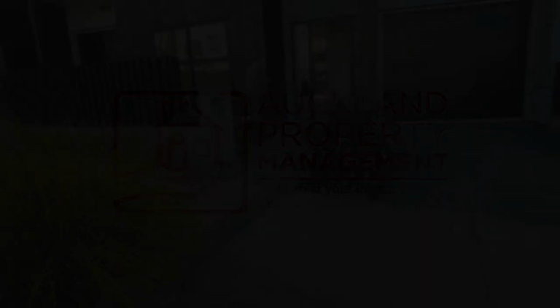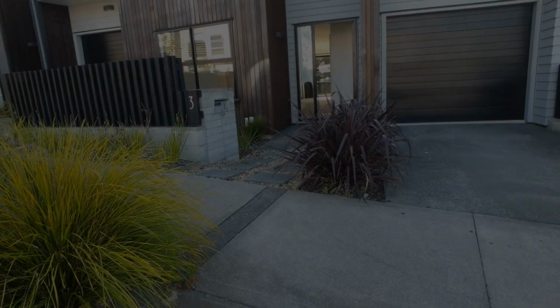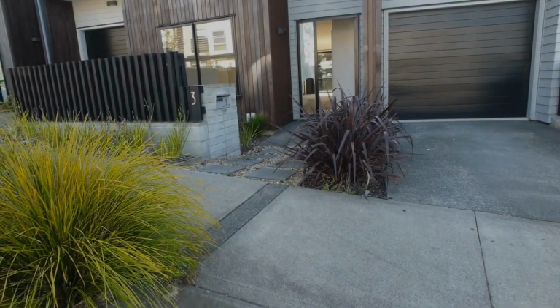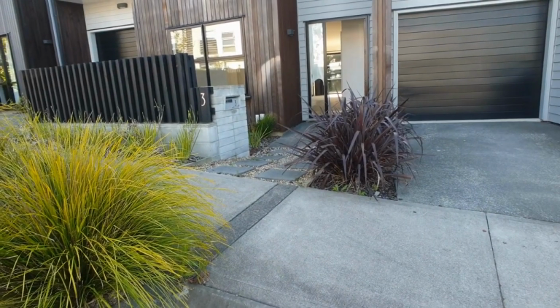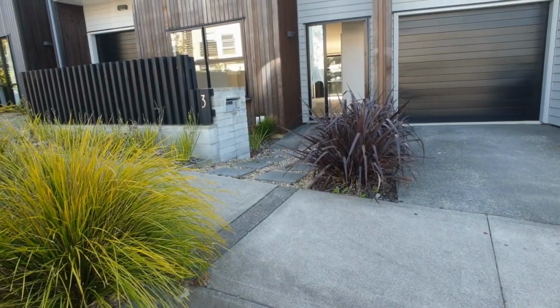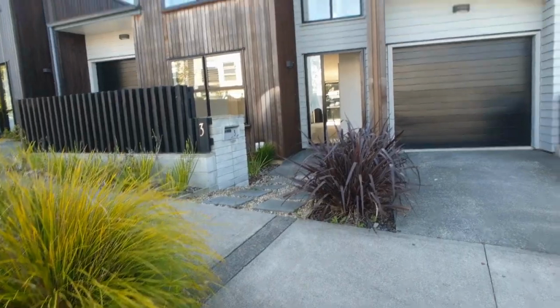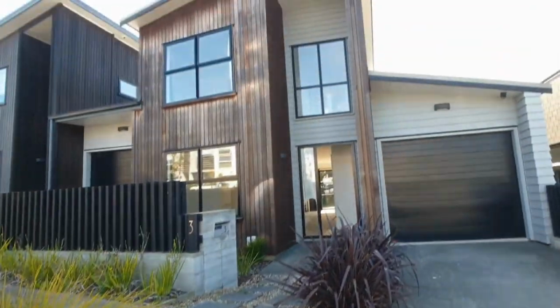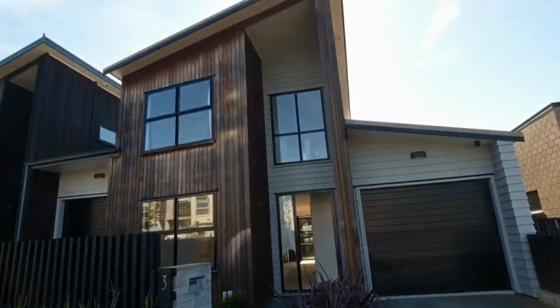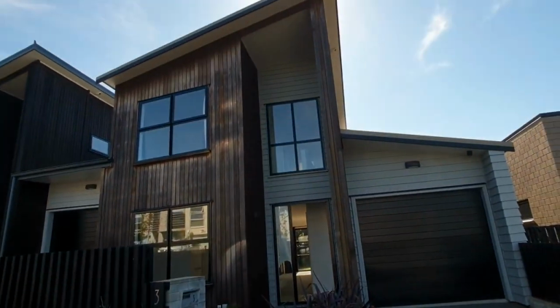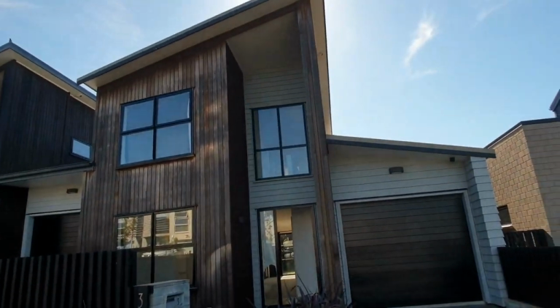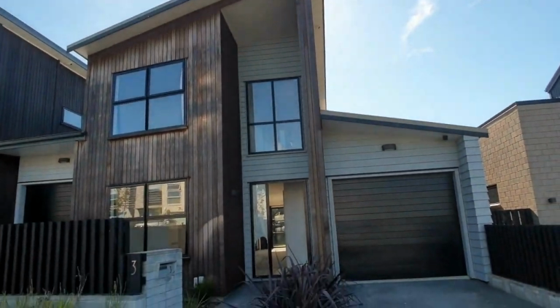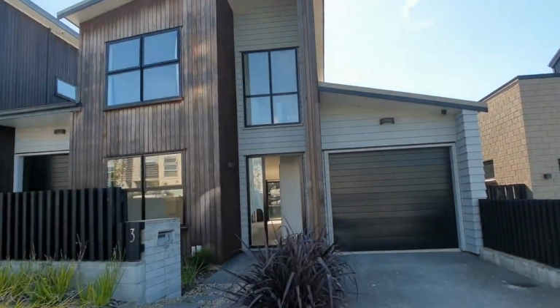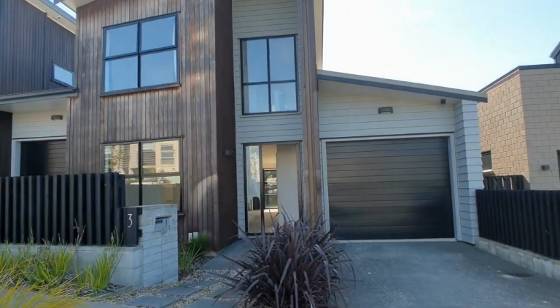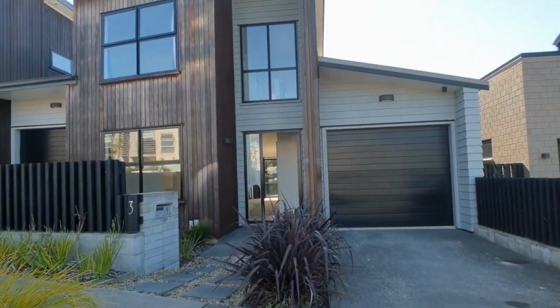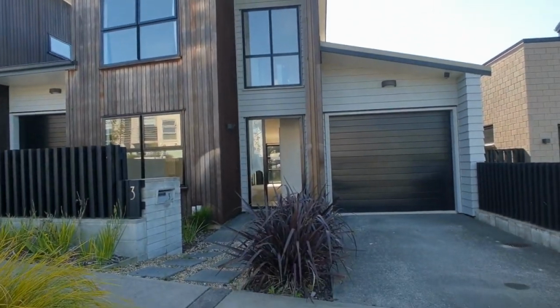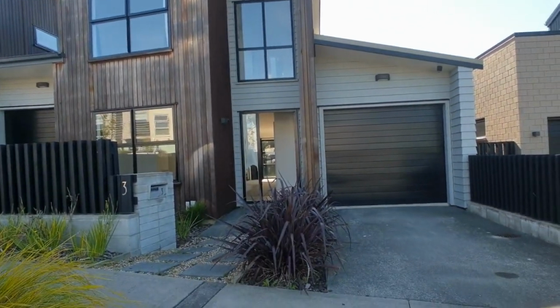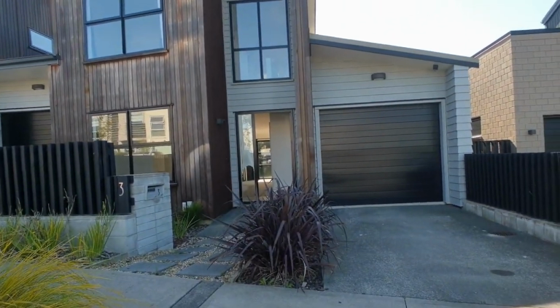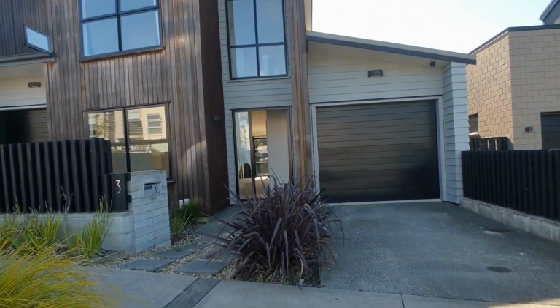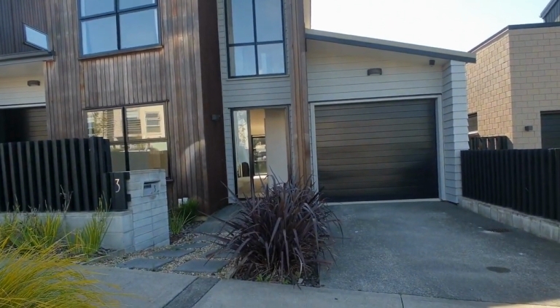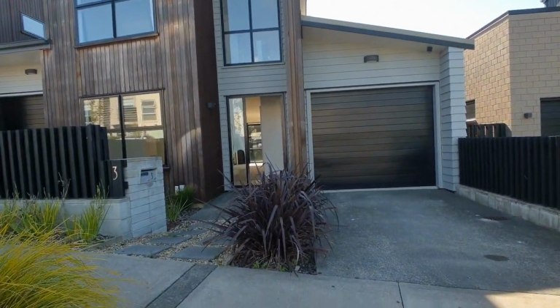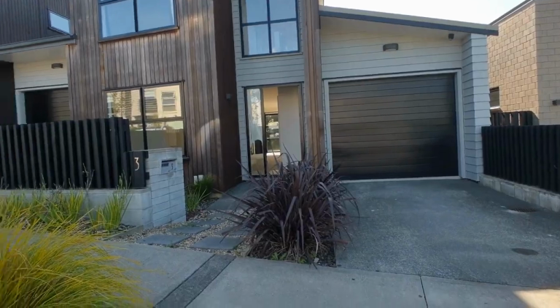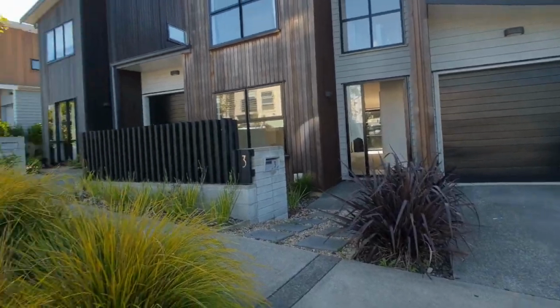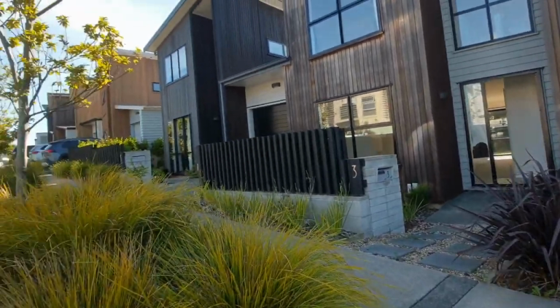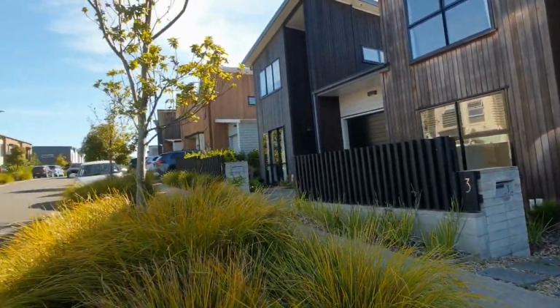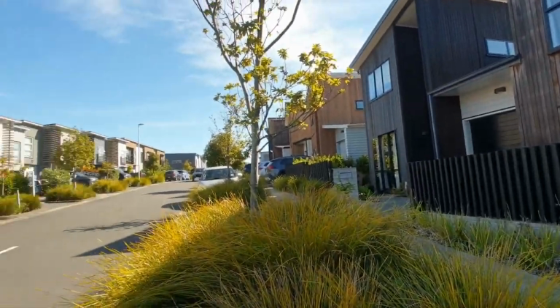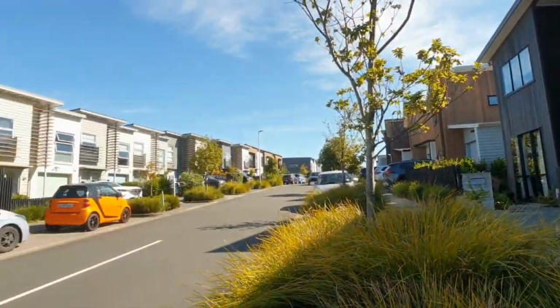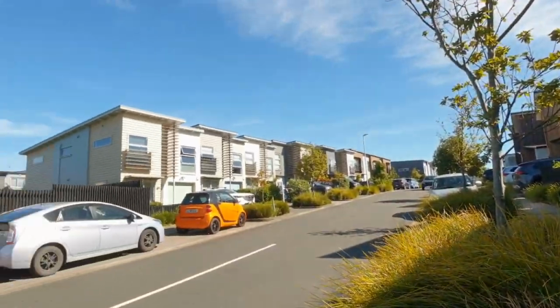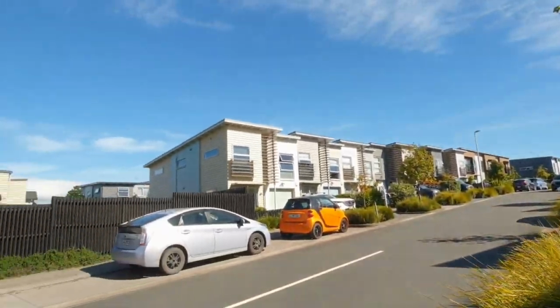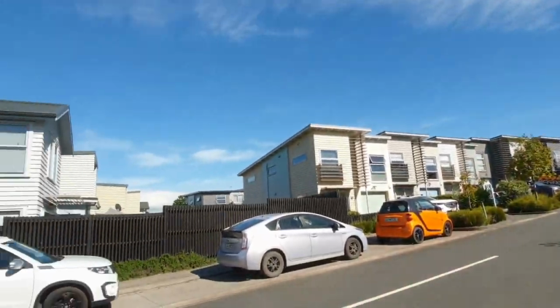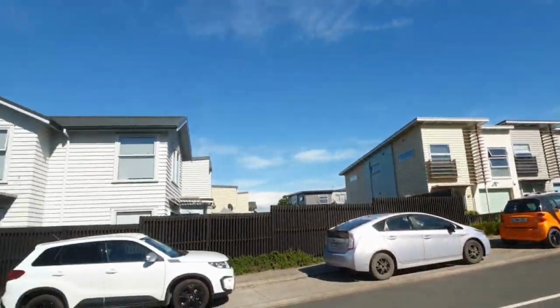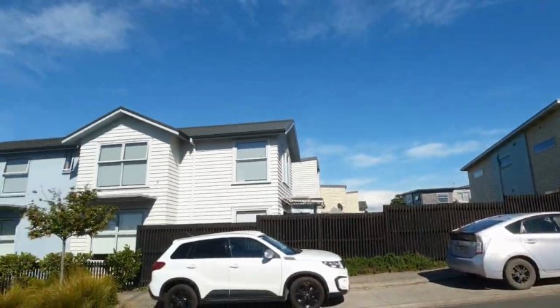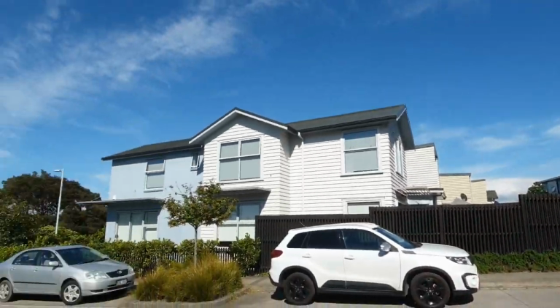Hello, we're here today in Hobsonville at 3 Oi Oi to have a look through this lovely three bedroom, two bathroom home in this lovely little development. As you can see, beautiful street.